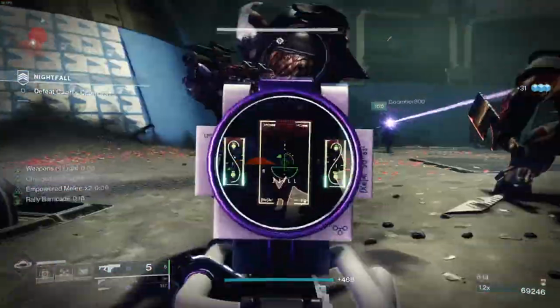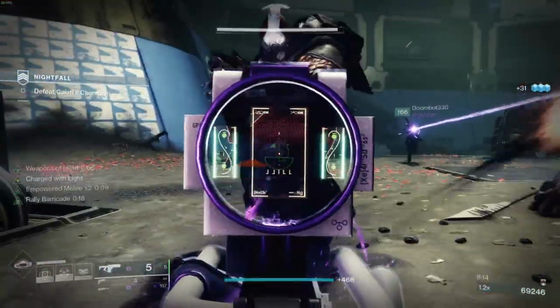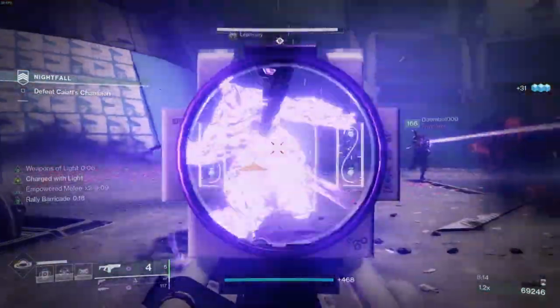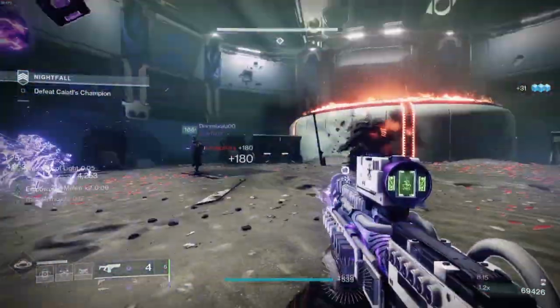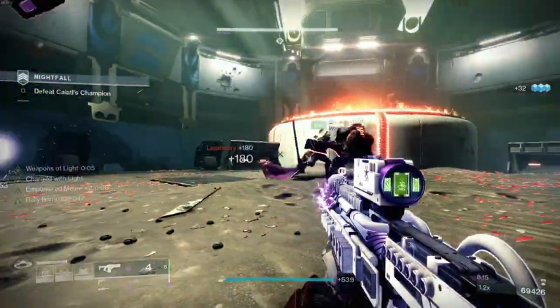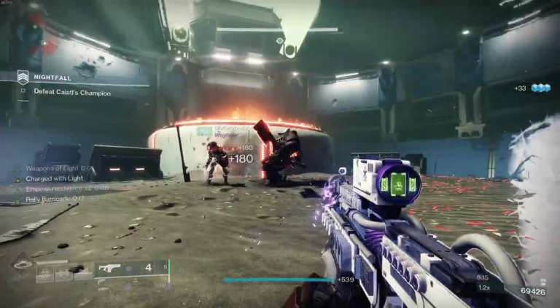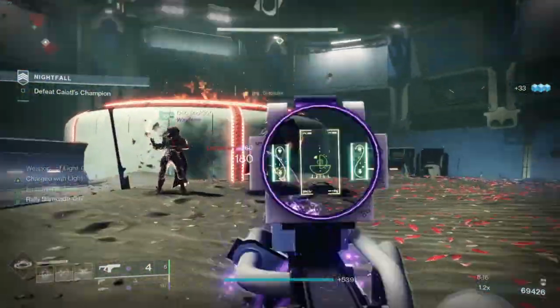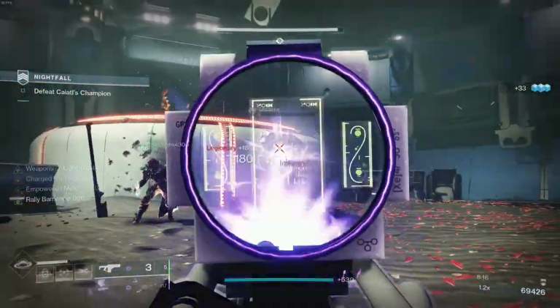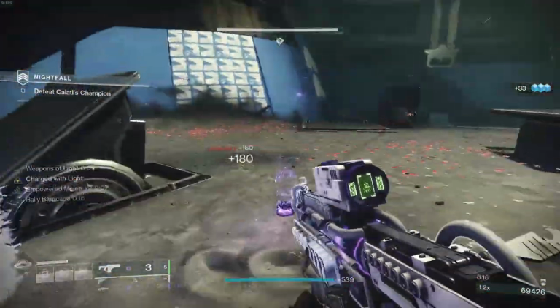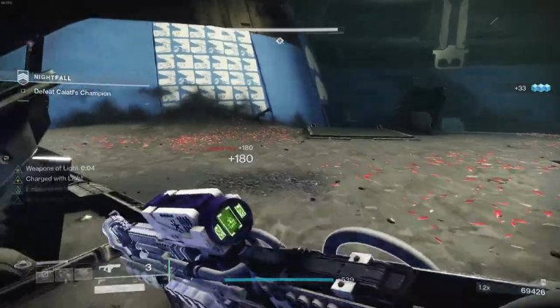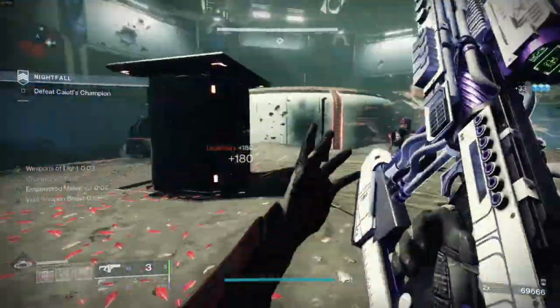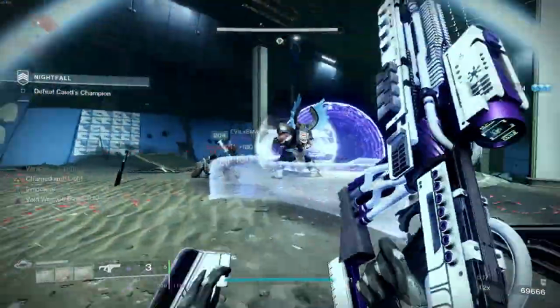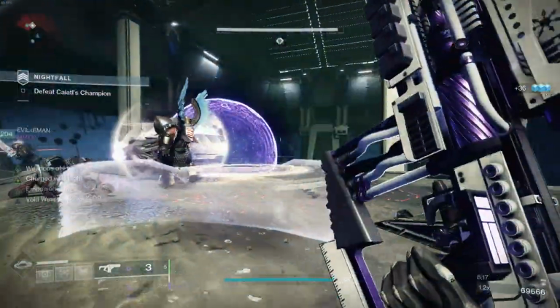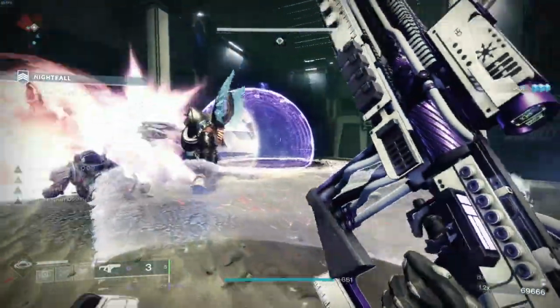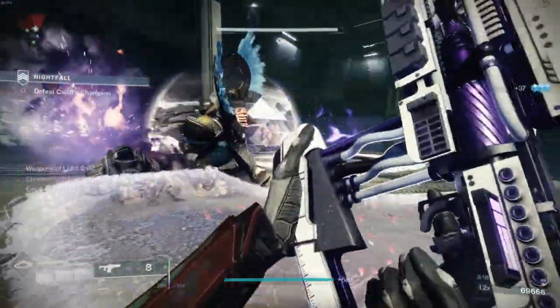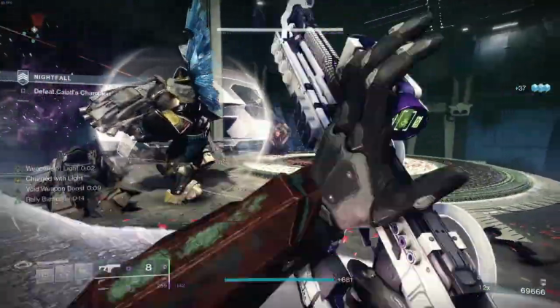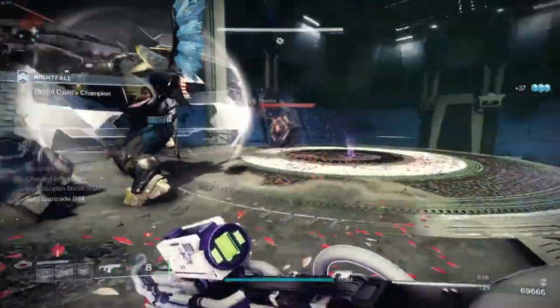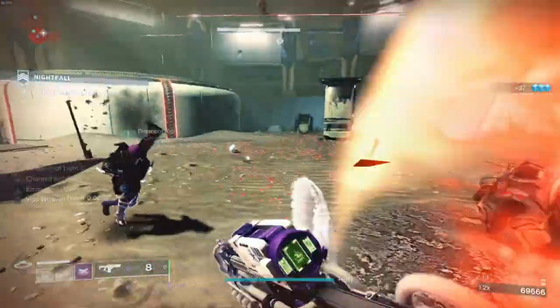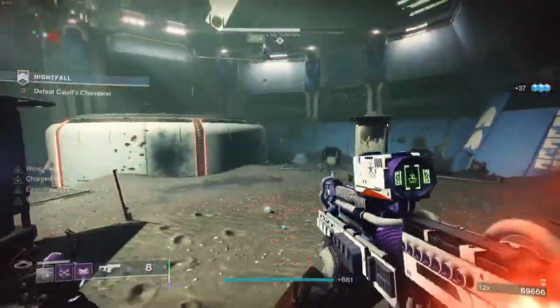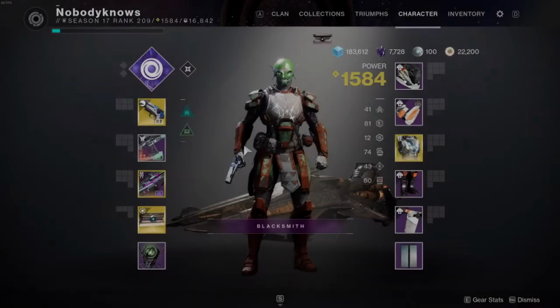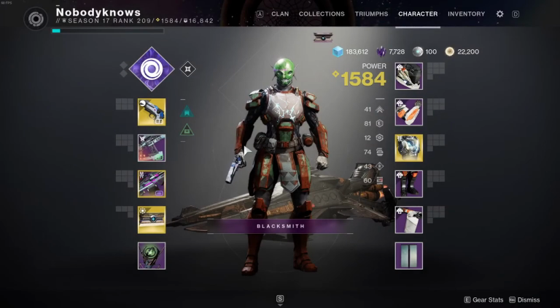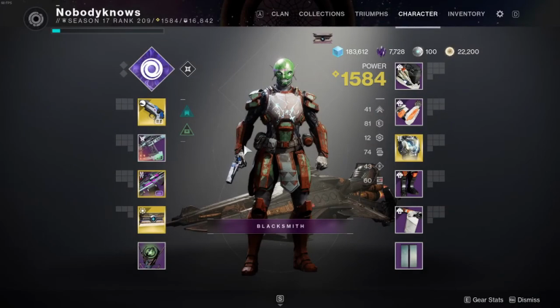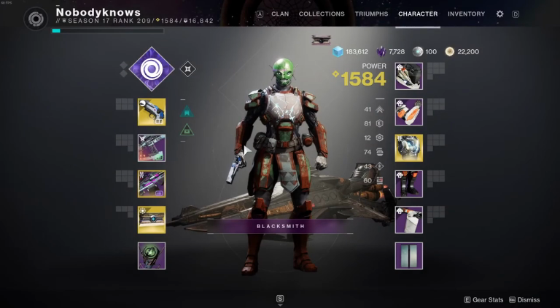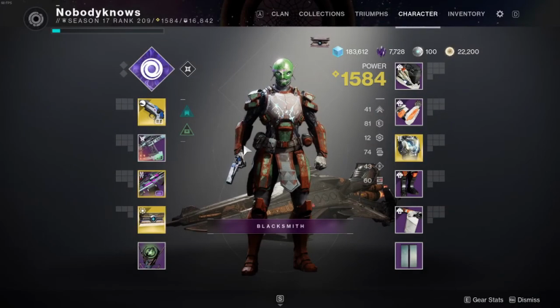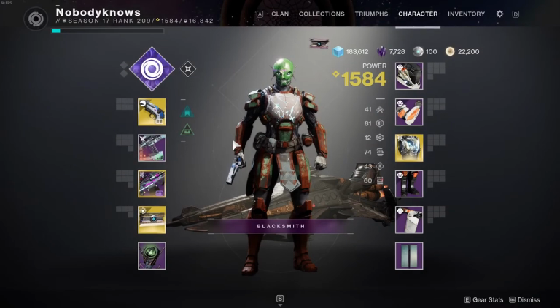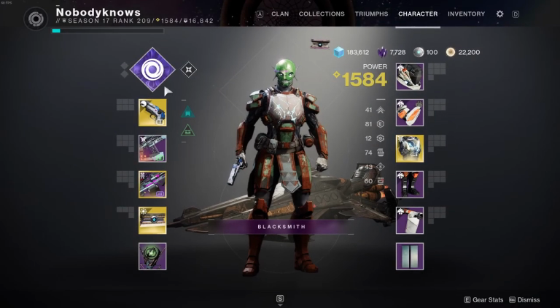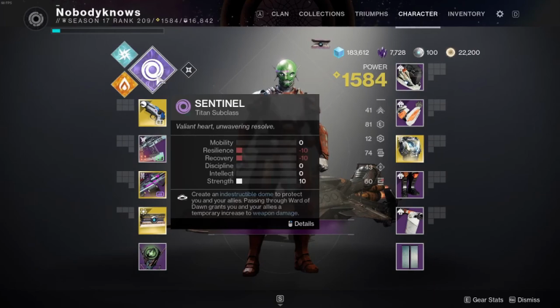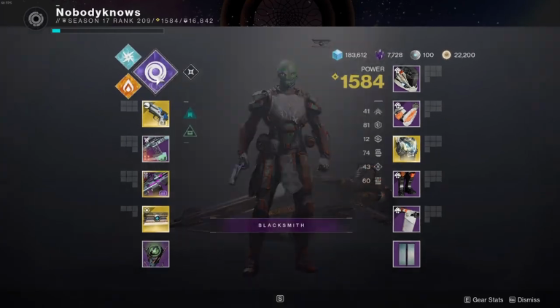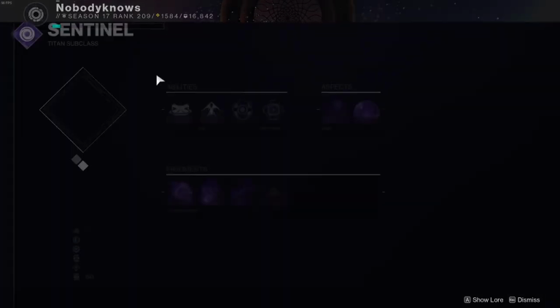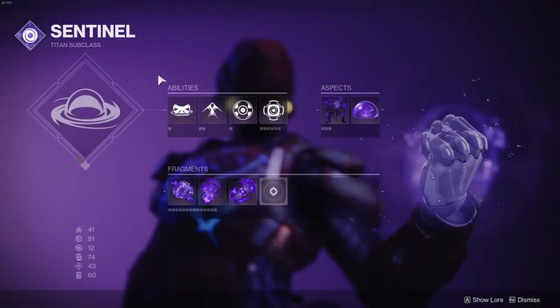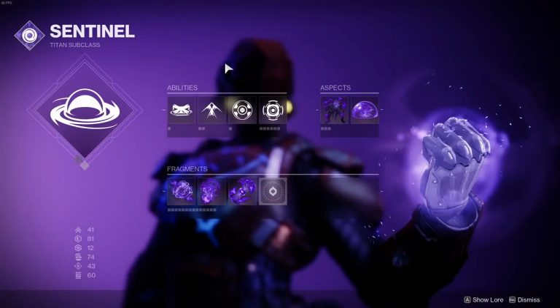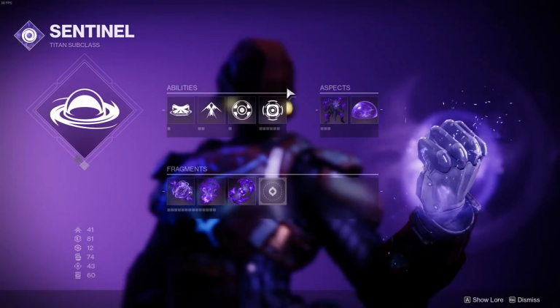Plenty of options. And in case you were worried, Funnel Web does work great. That concludes the gear section, so let's go over the subclass options real quick.